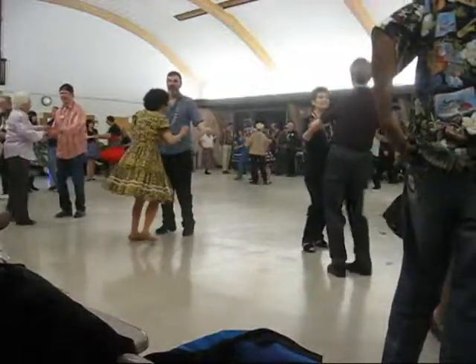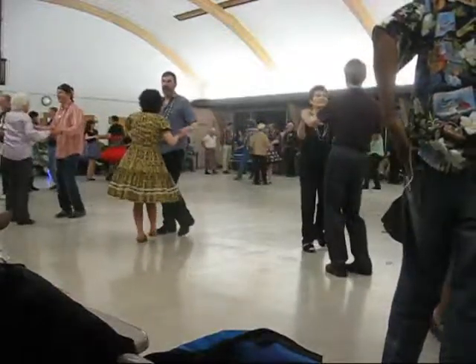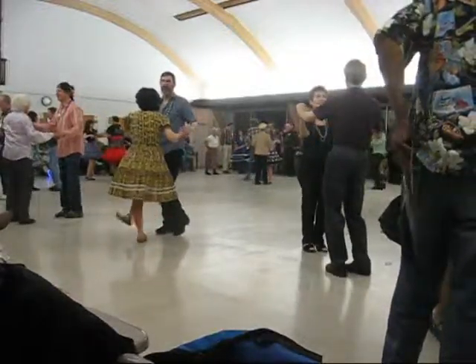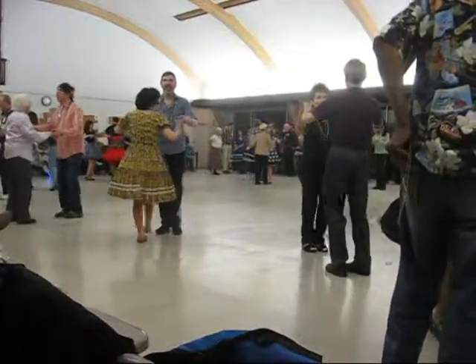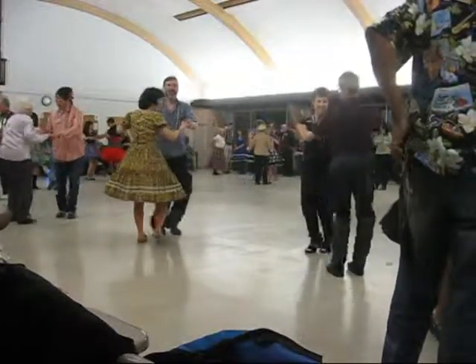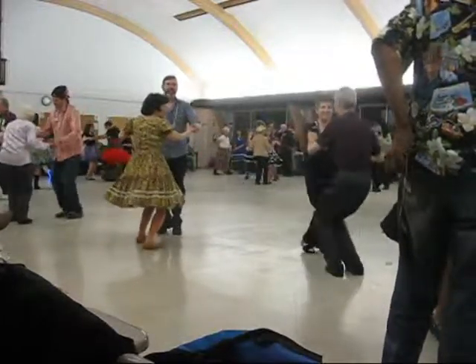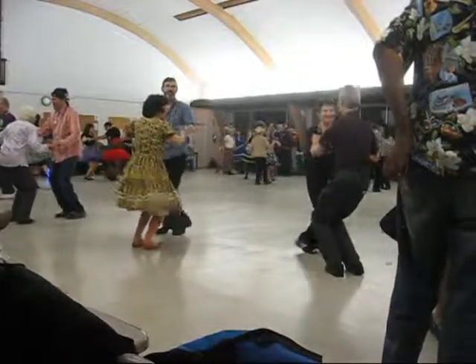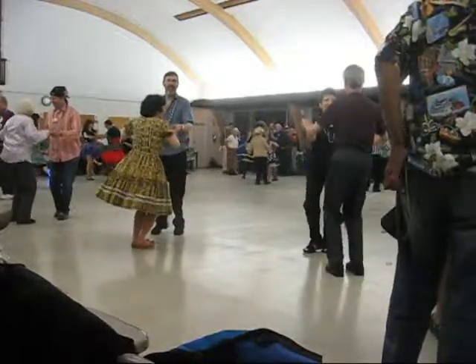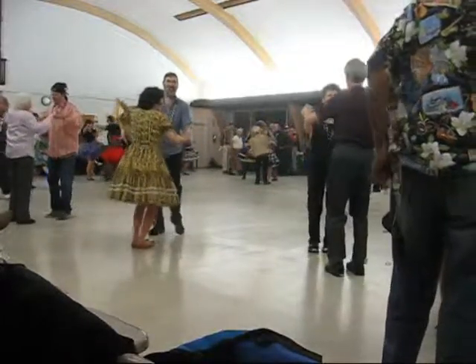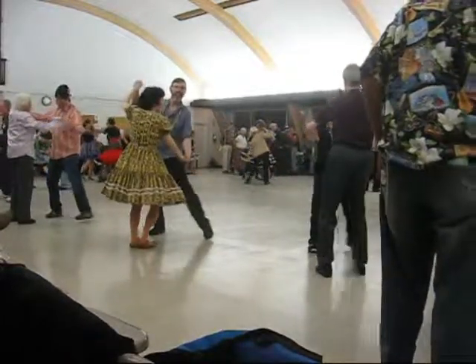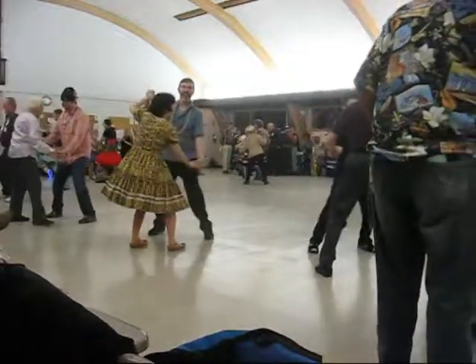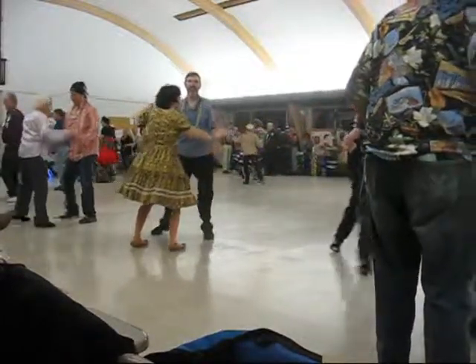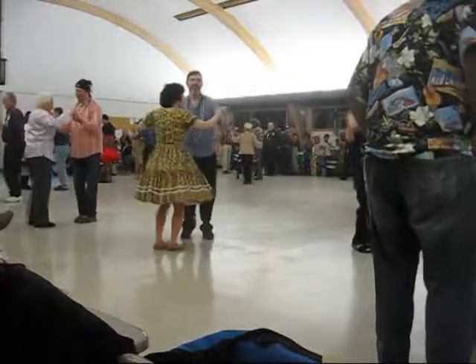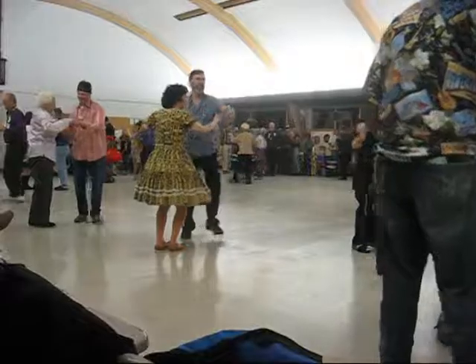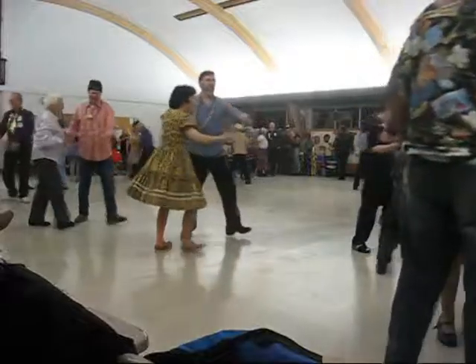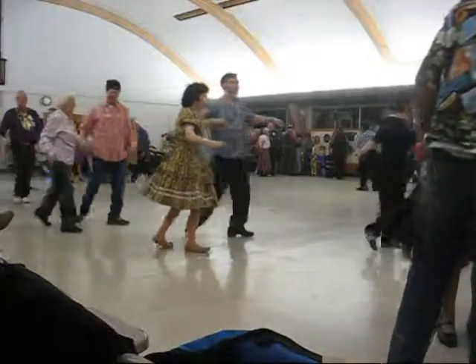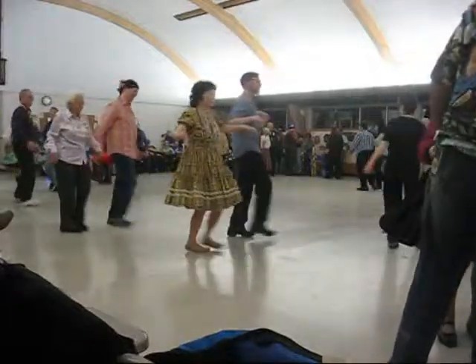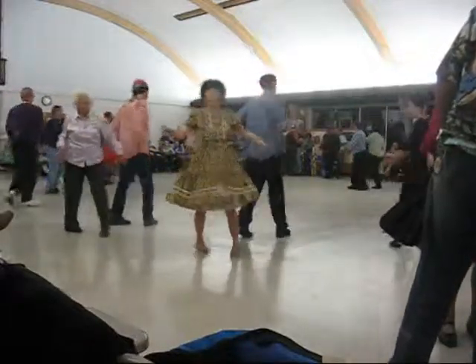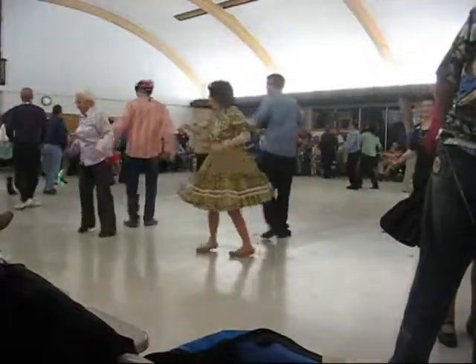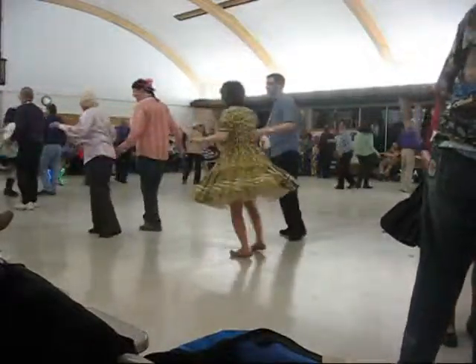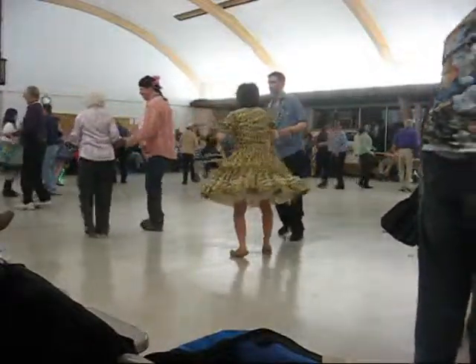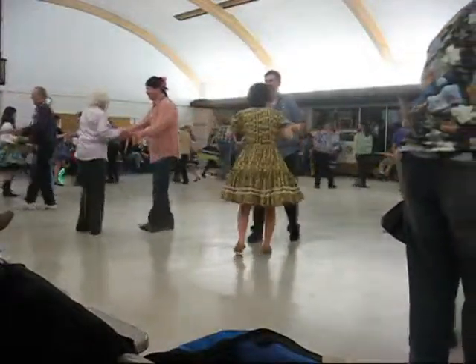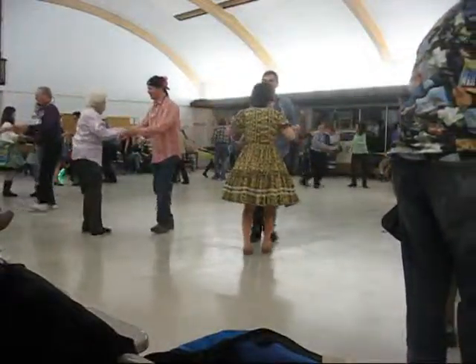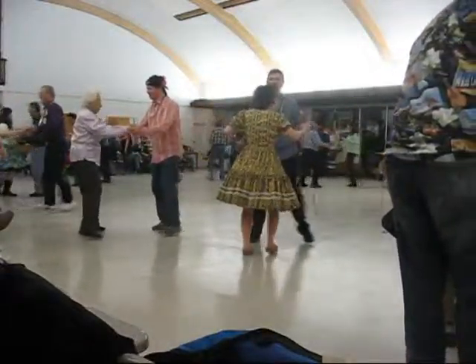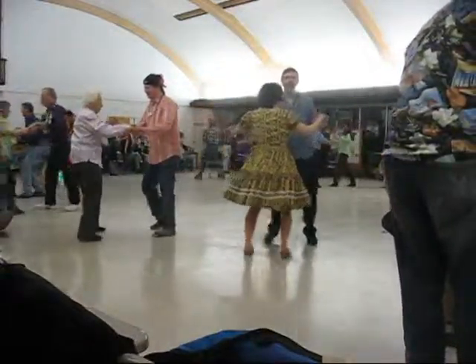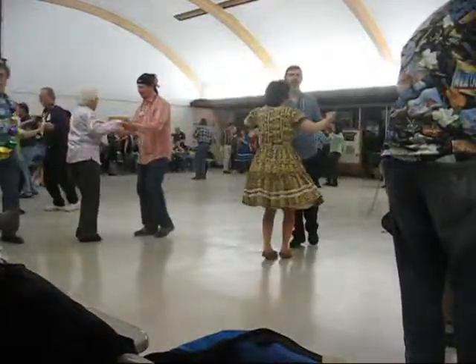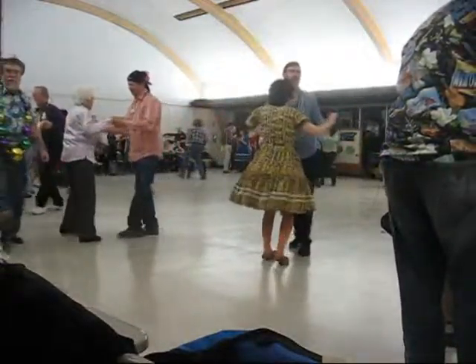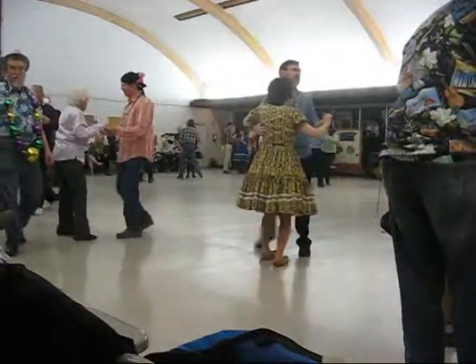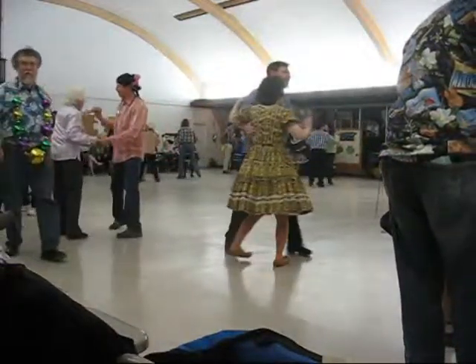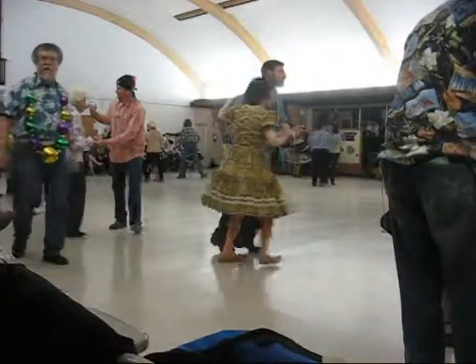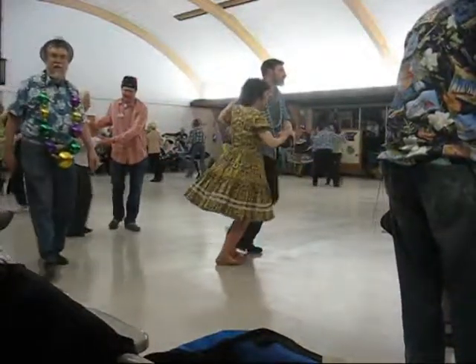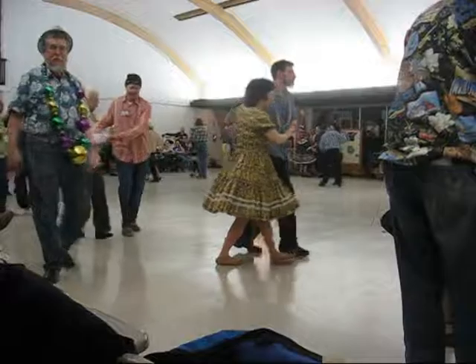Swivel four, side close, solo row four, to face, half box, scissors through, rock the boat twice.